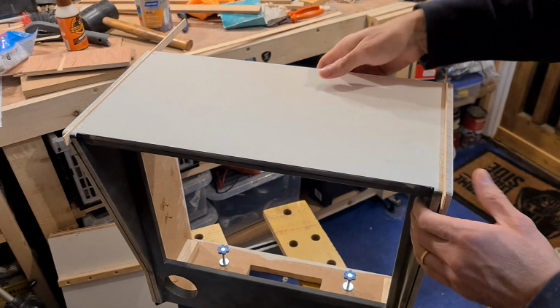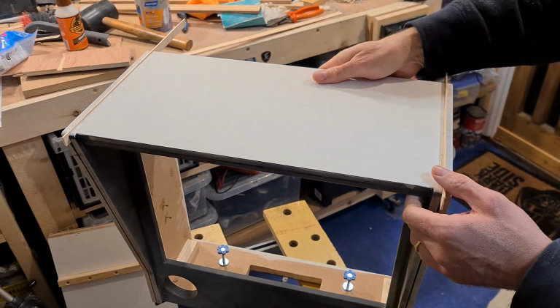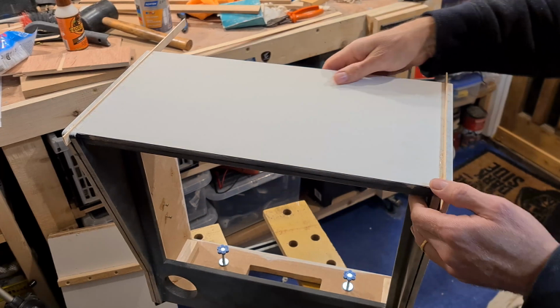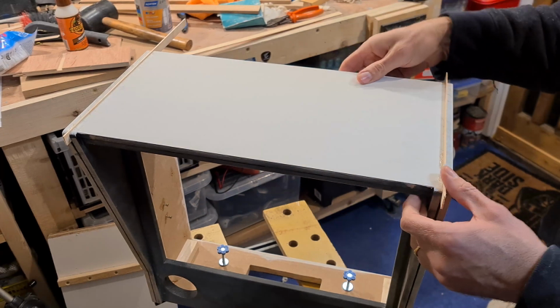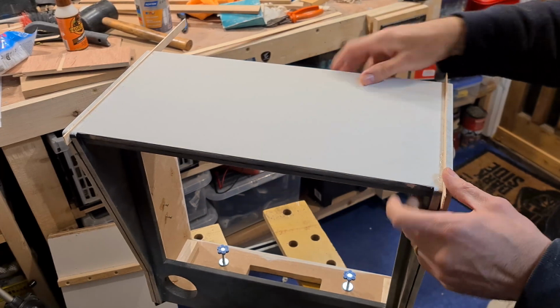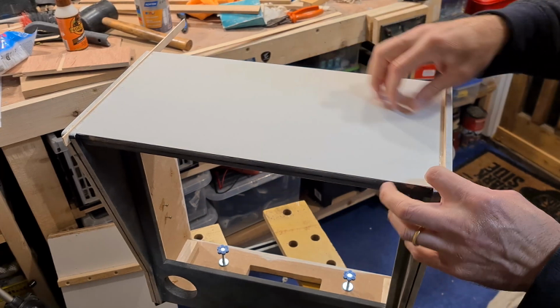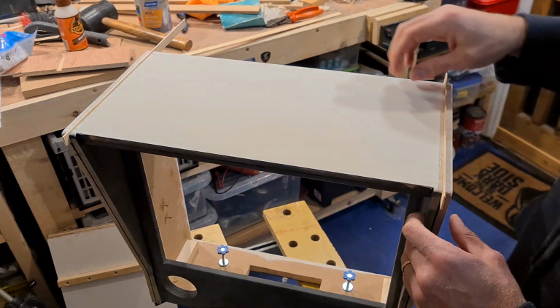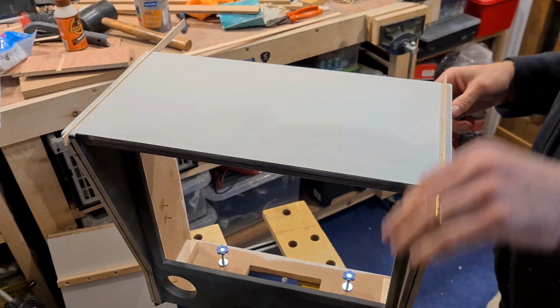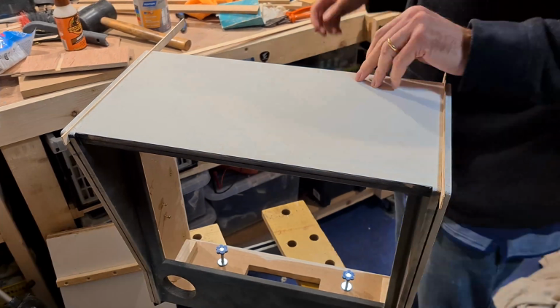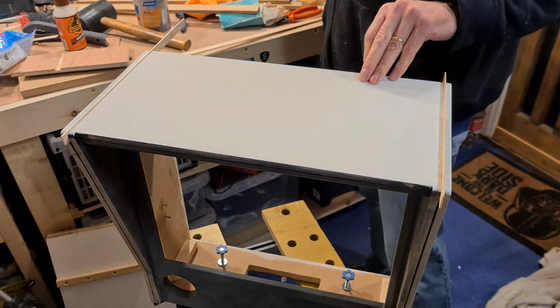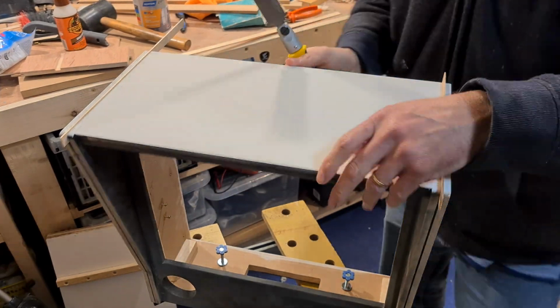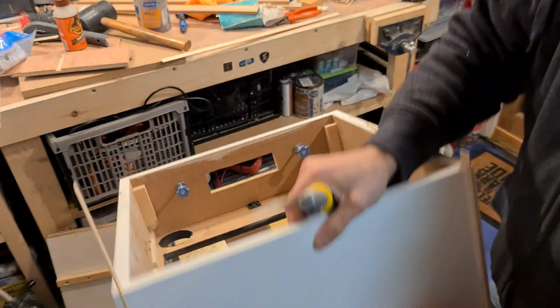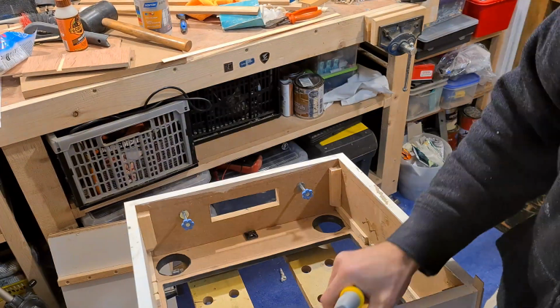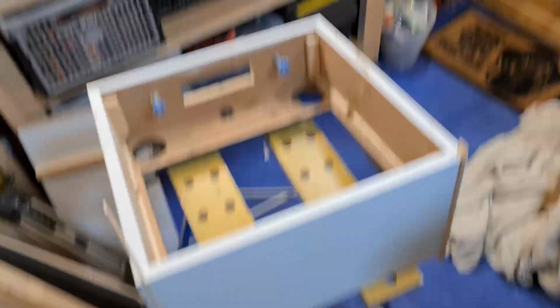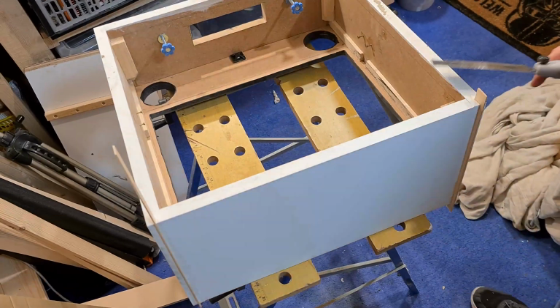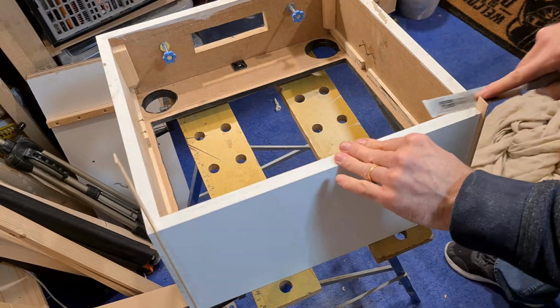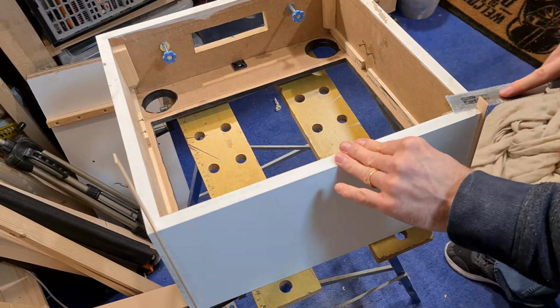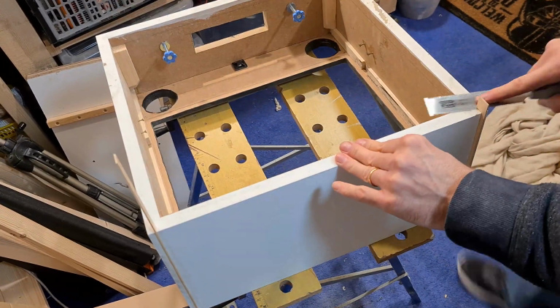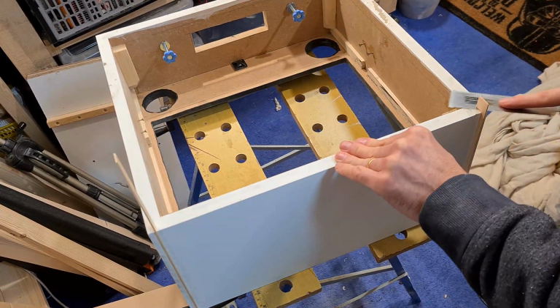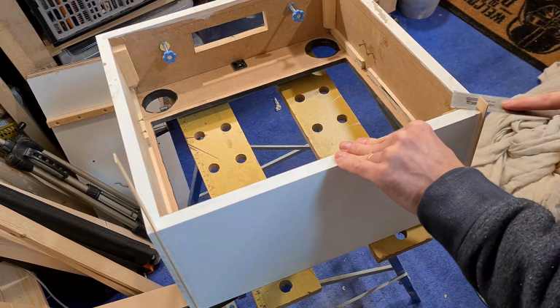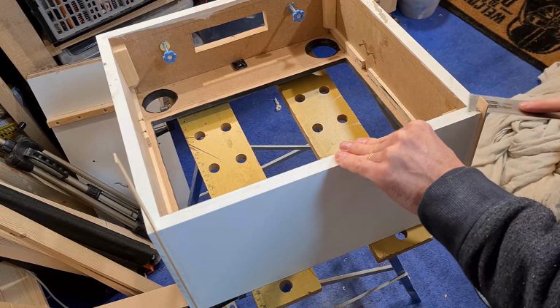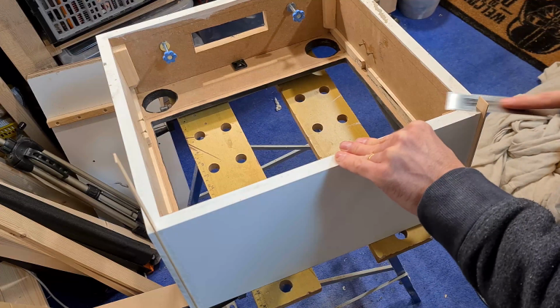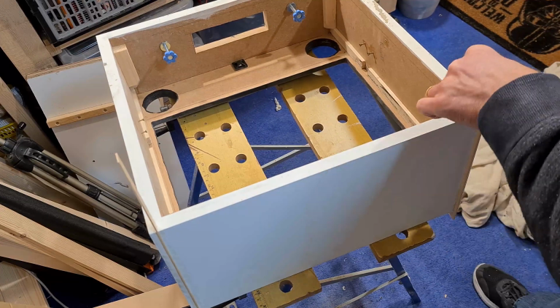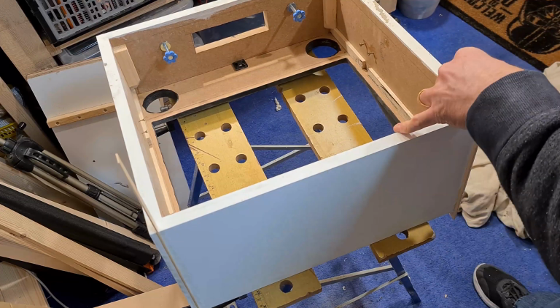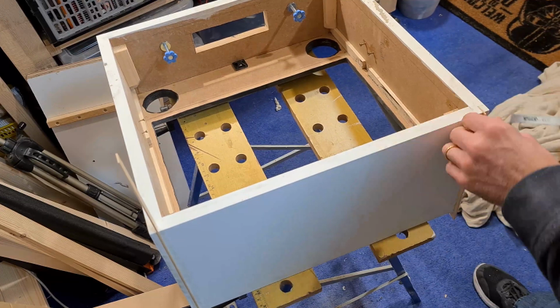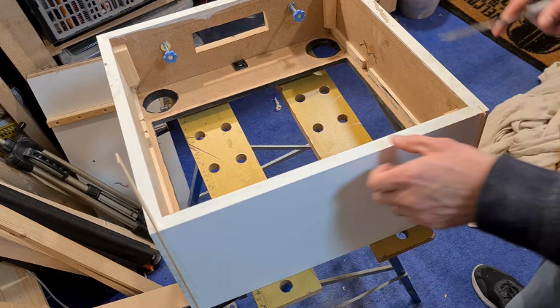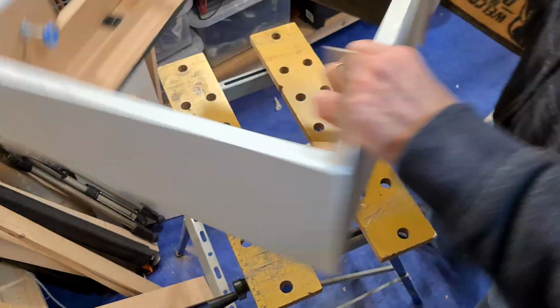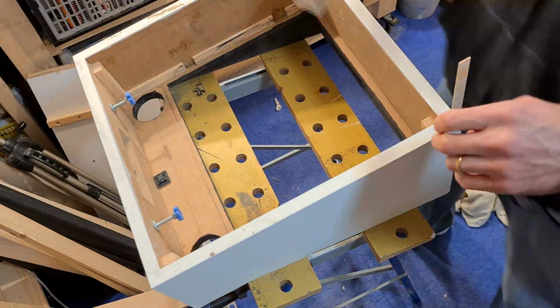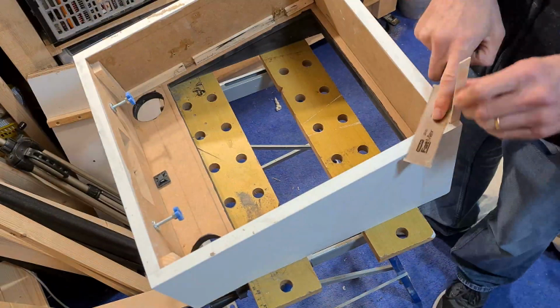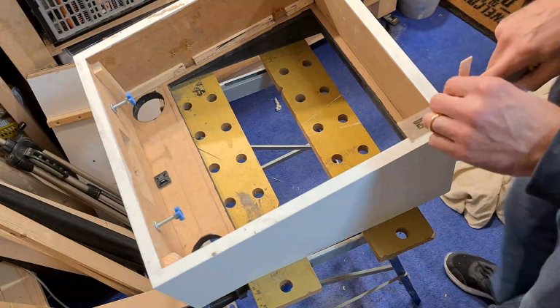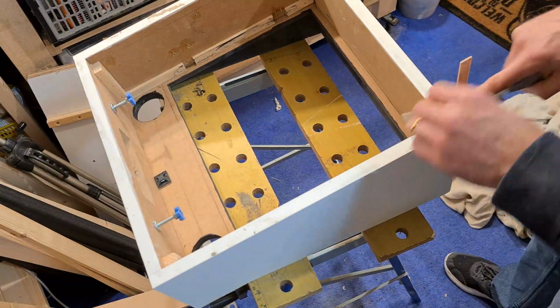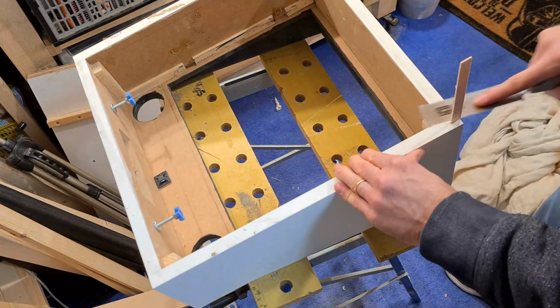More splines in the slots of the back box - not all of them this time though. These aren't going to be knocked or leaned on as much as the side trim.